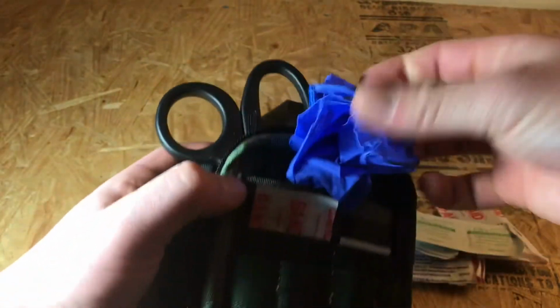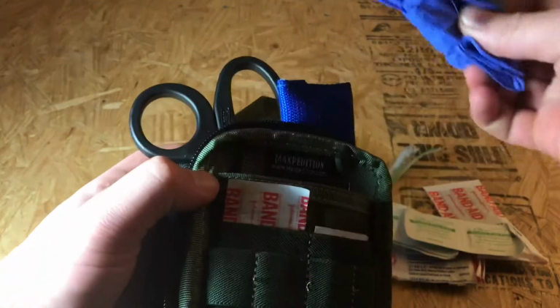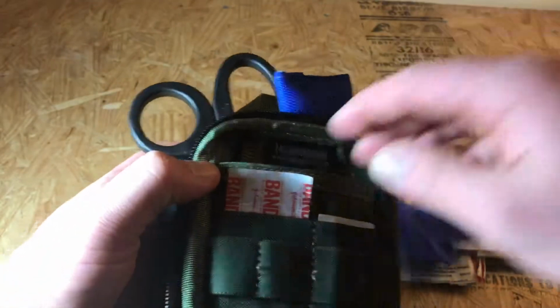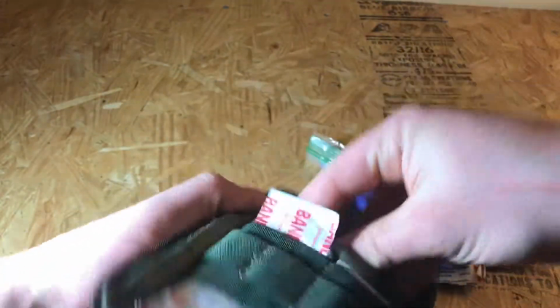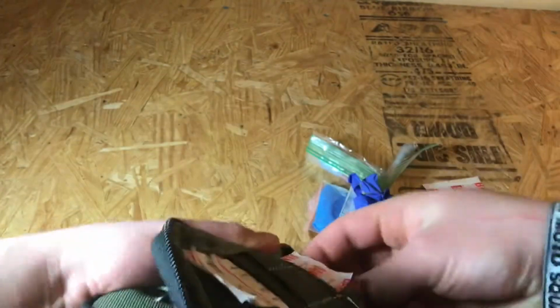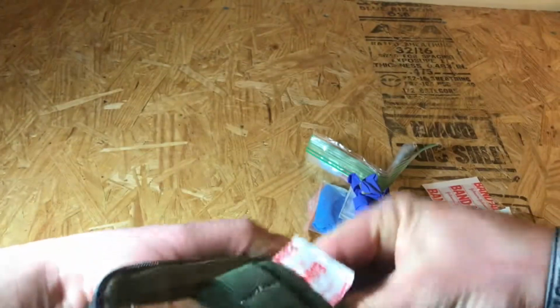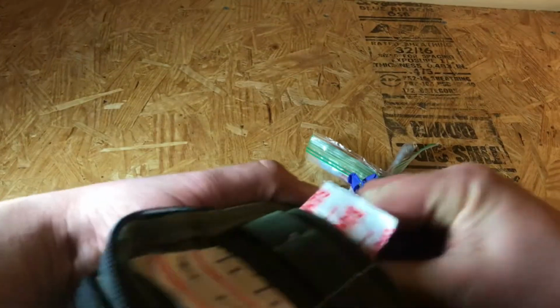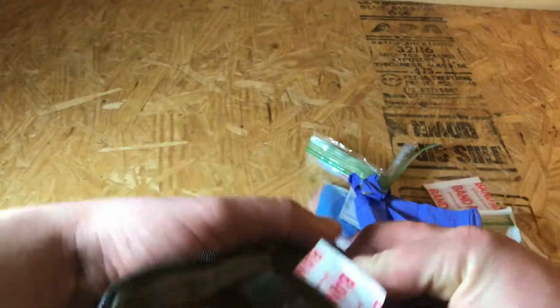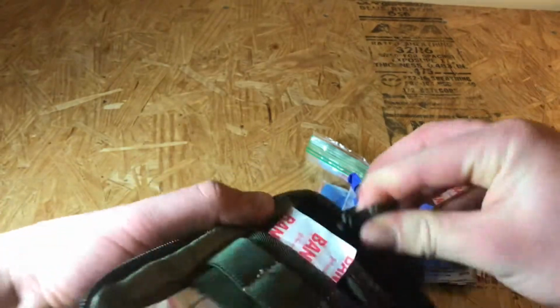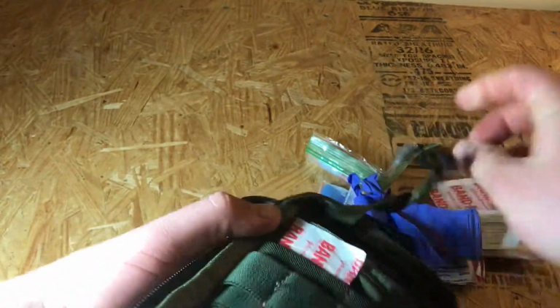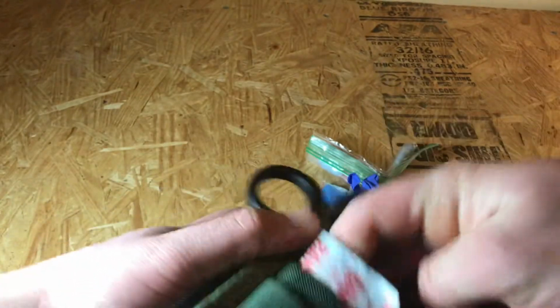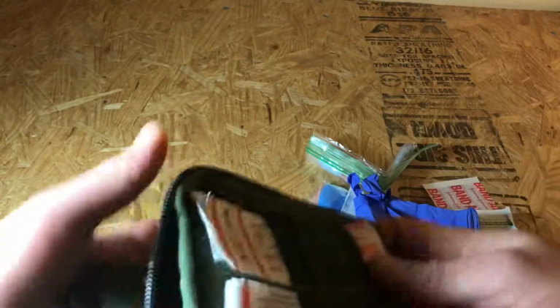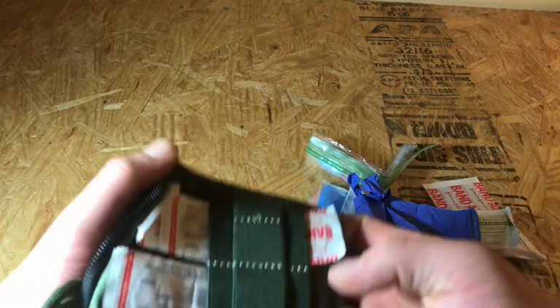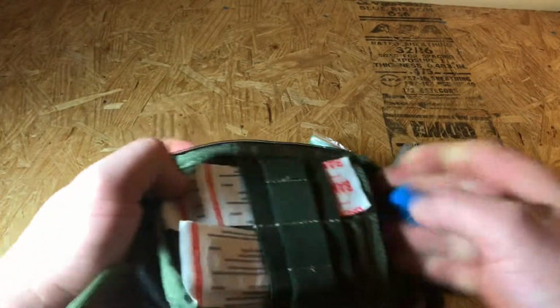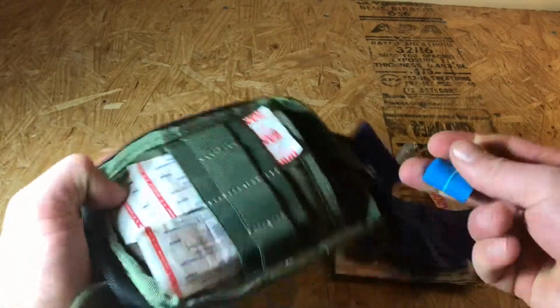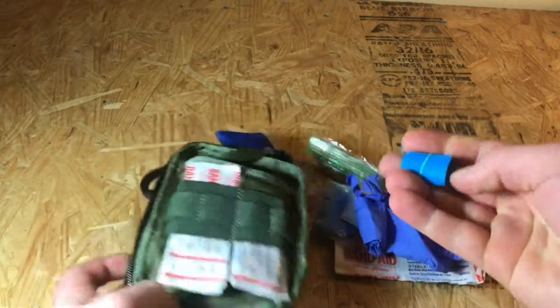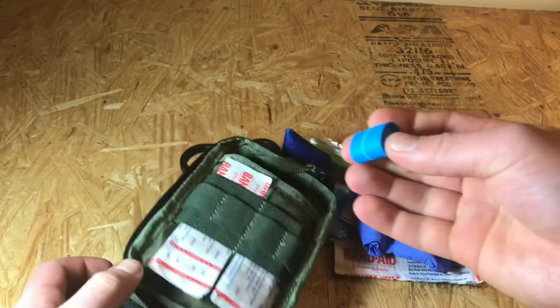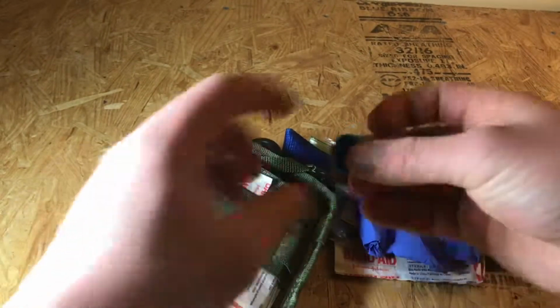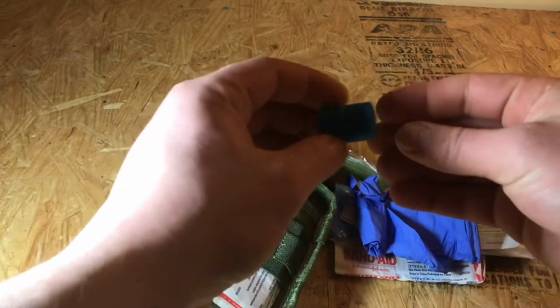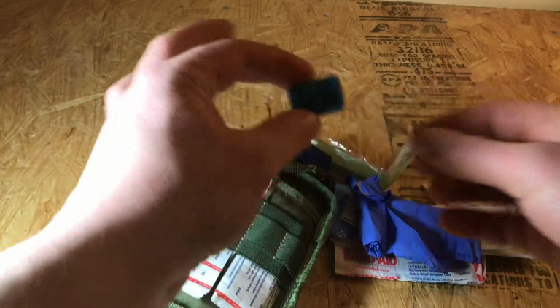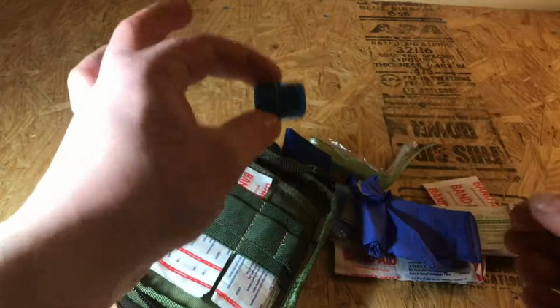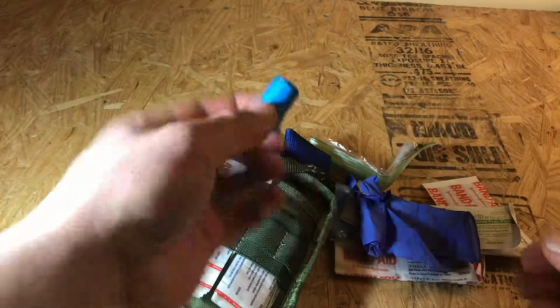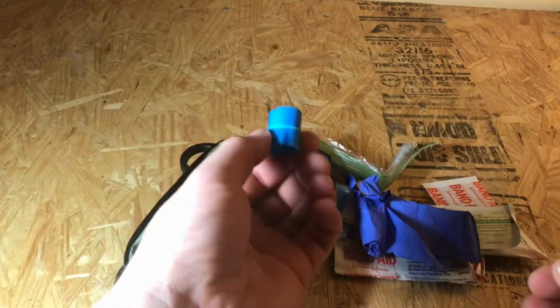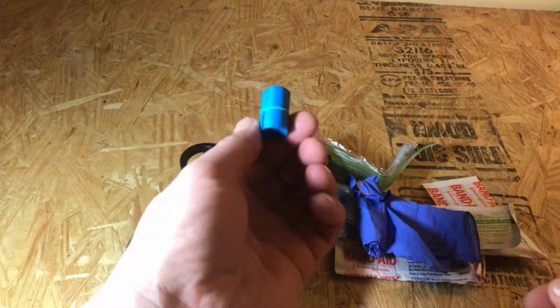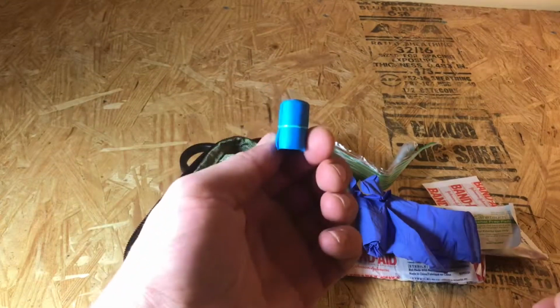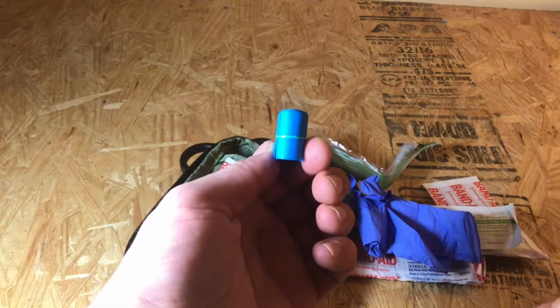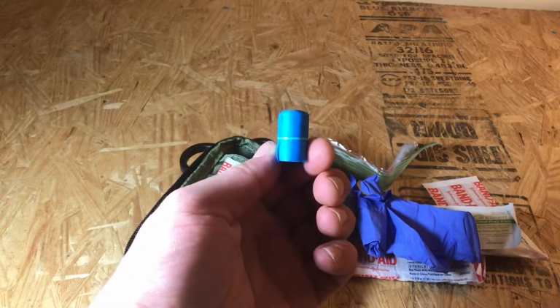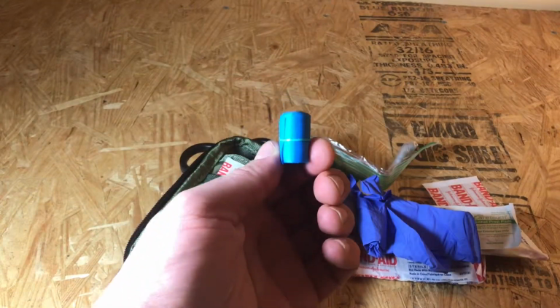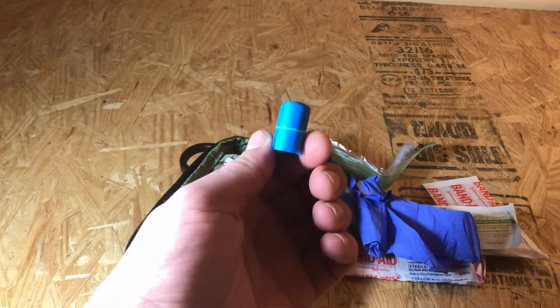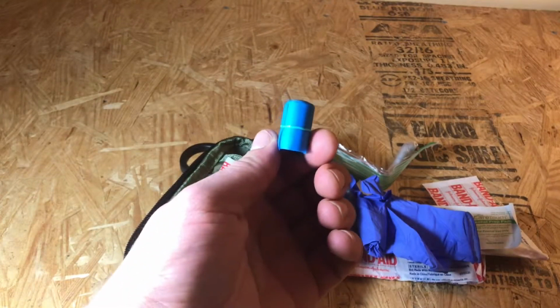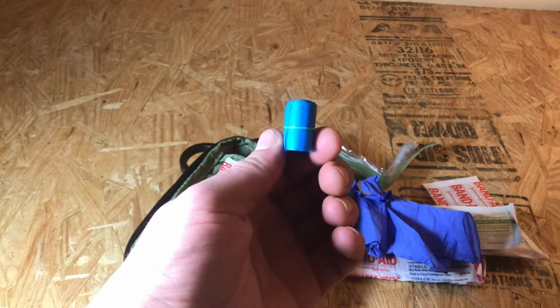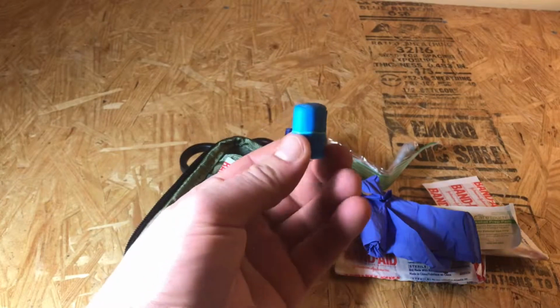Then I have a whole bunch of larger band-aids, medical gloves, alcohol wipes, more medical gloves, and these little elastic tourniquets that people use to get a vein when you're having medical work done.